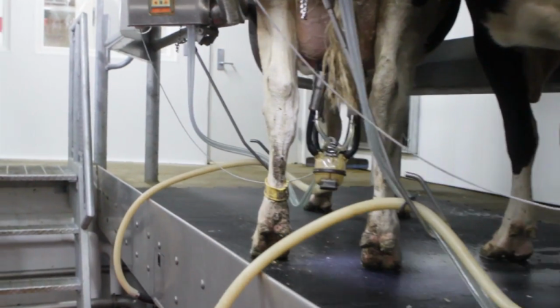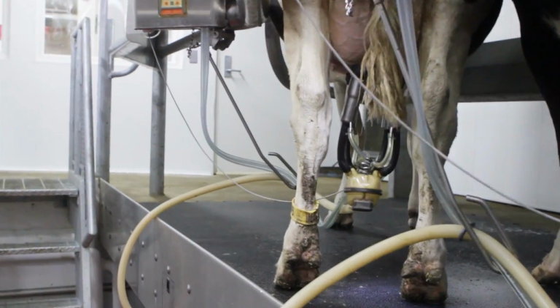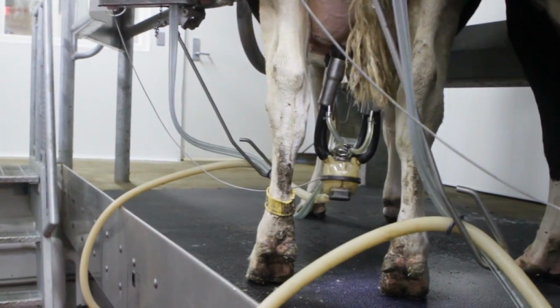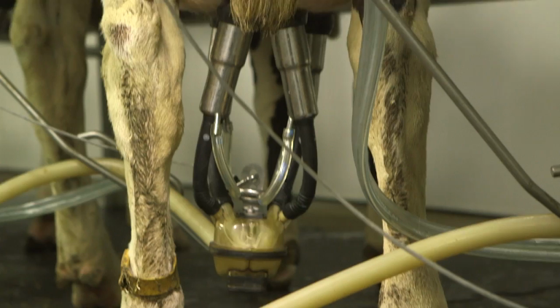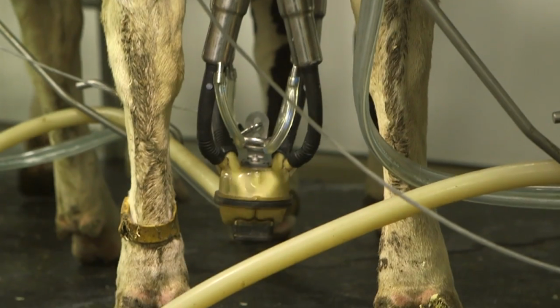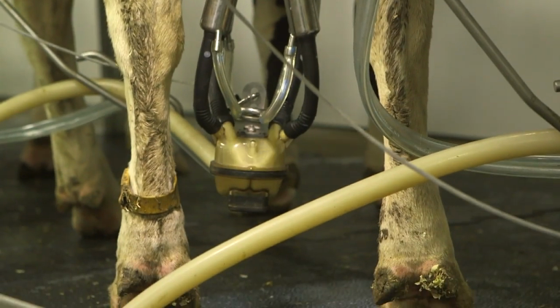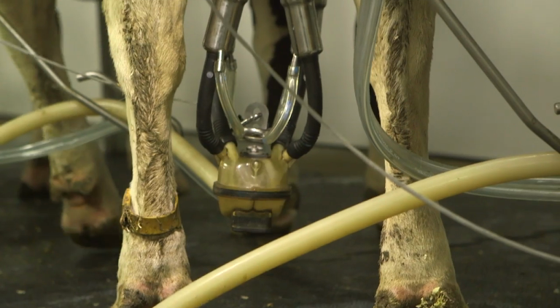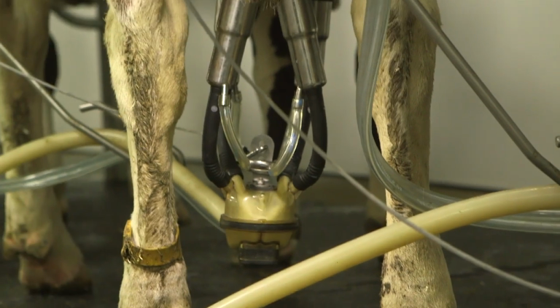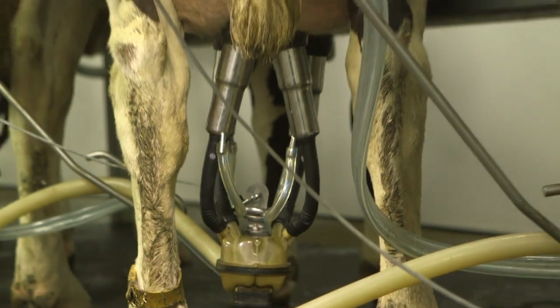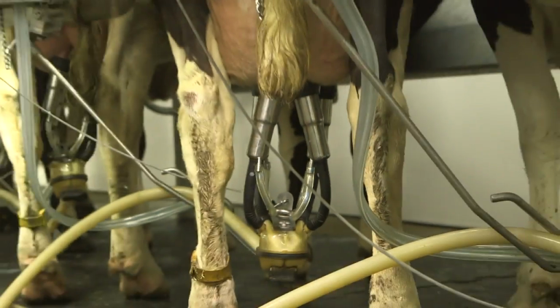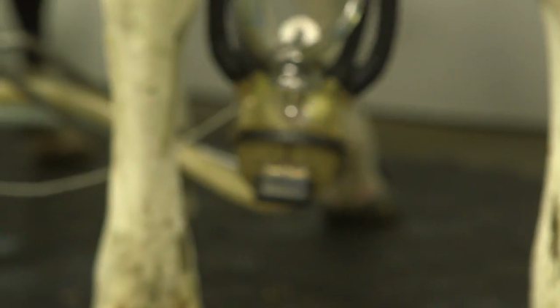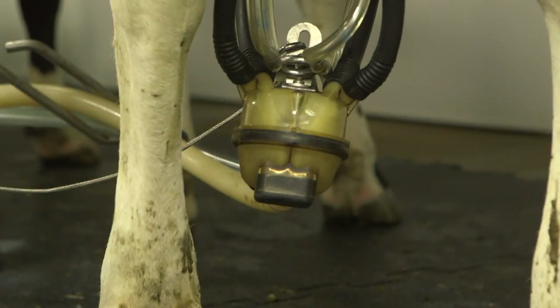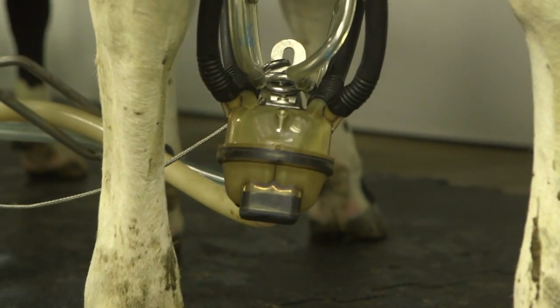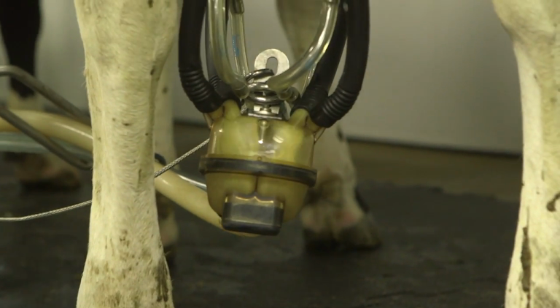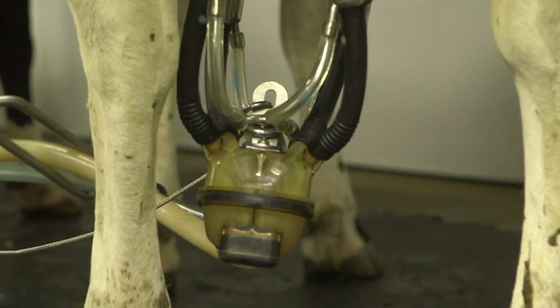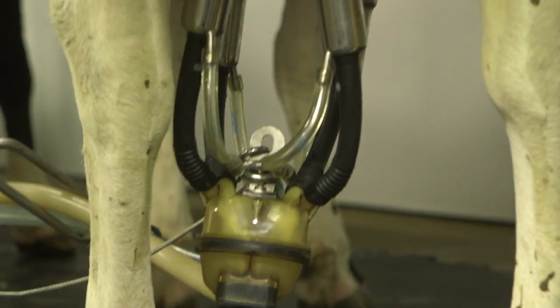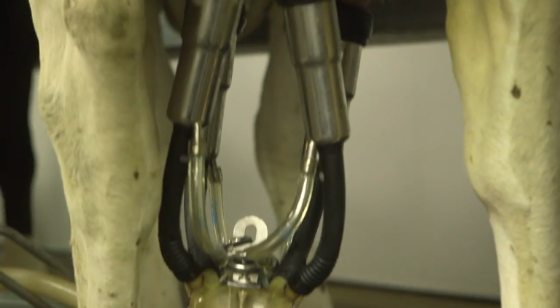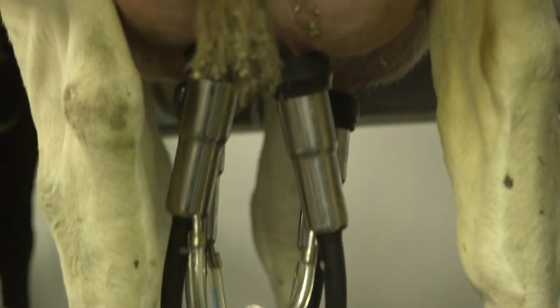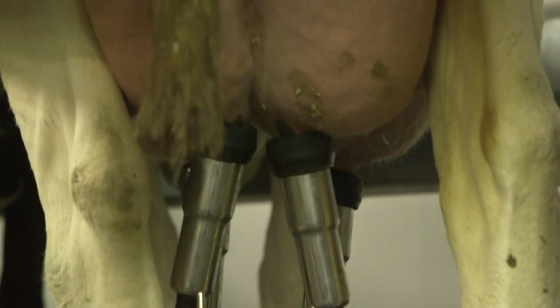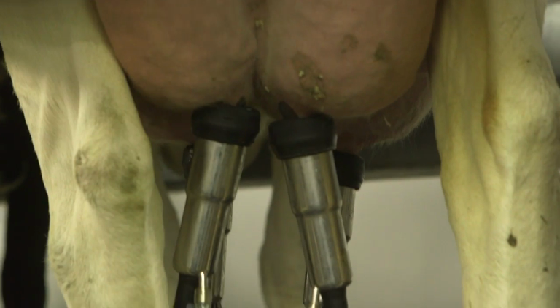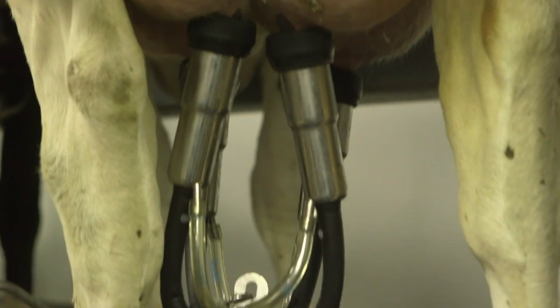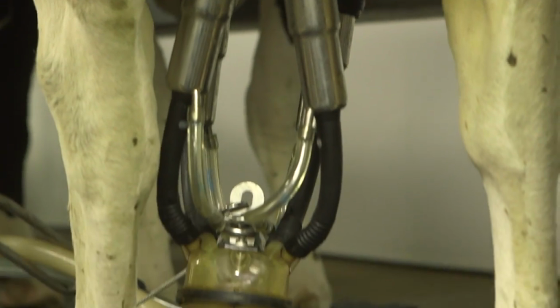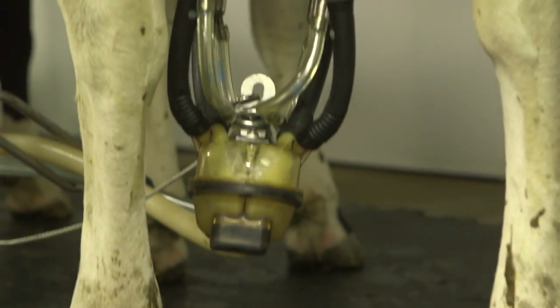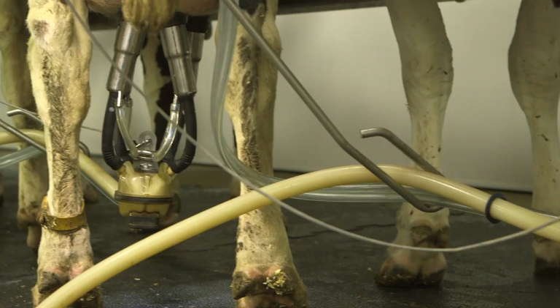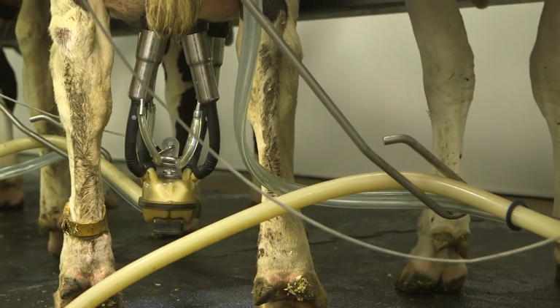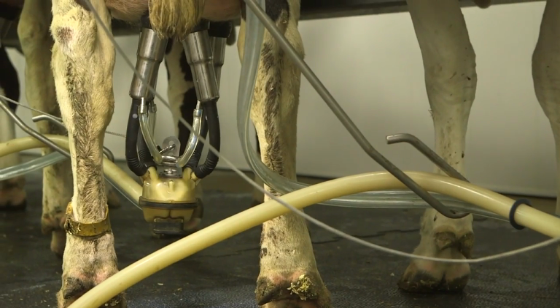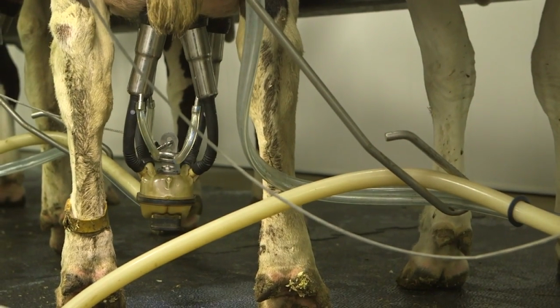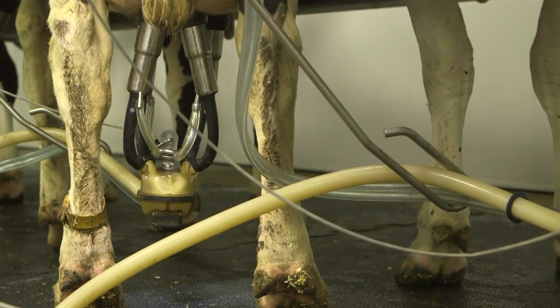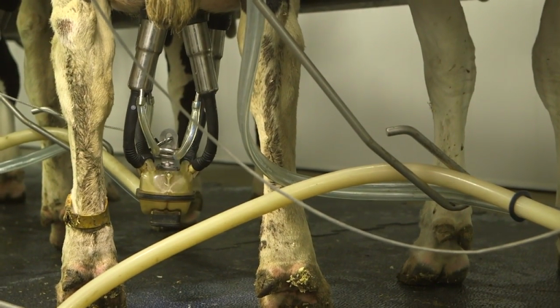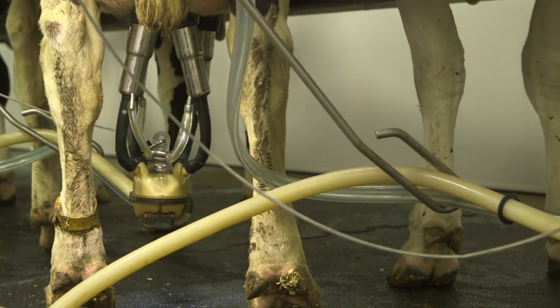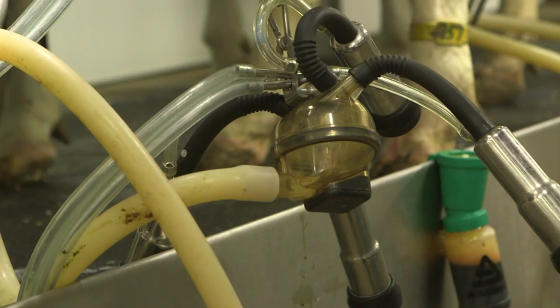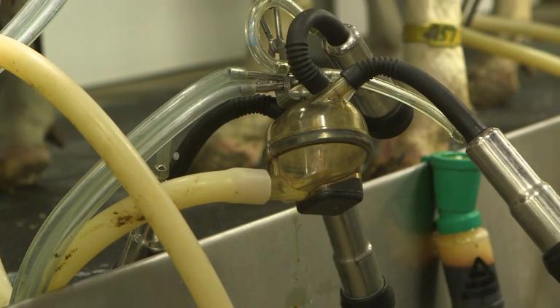The gold standard in milking, the FlowStar Max Claw, will be directing milk from the cow to the milk lines. The FlowStar Max has a unique design which gives the claw the best-in-class unit alignment on a variety of udder shapes and sizes.